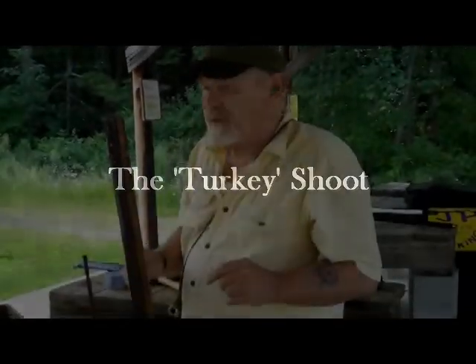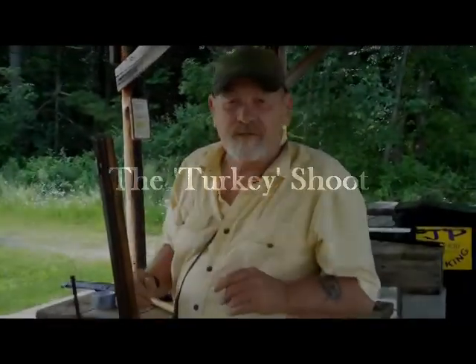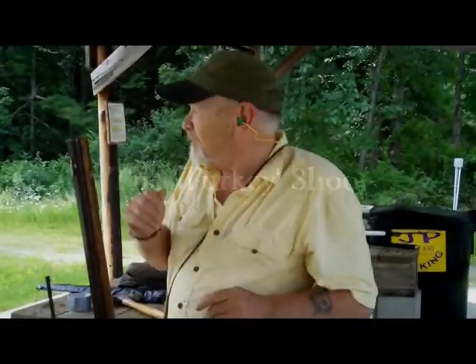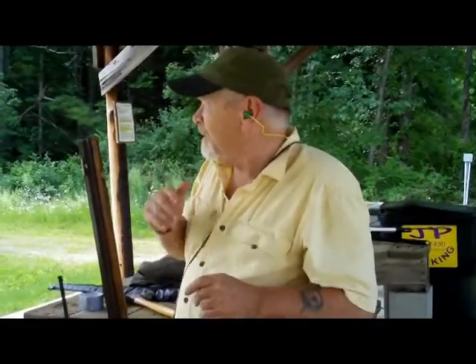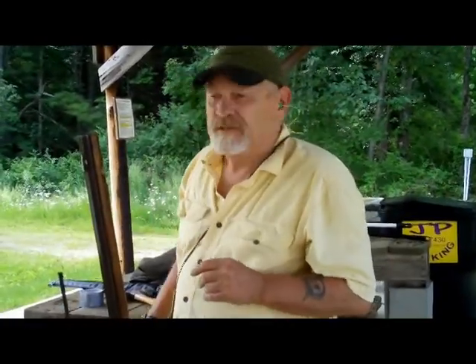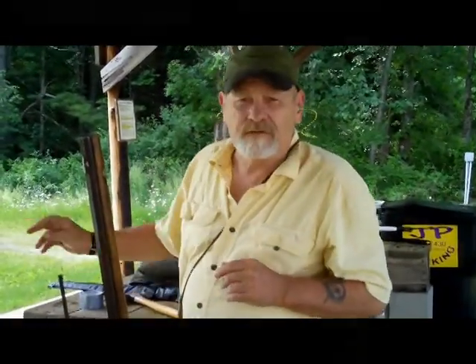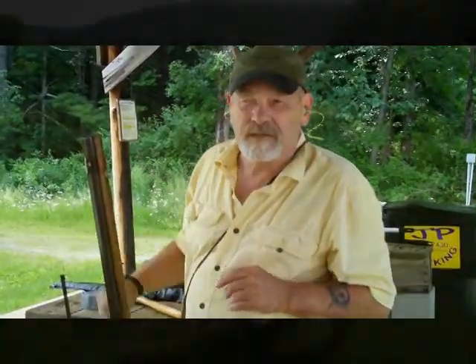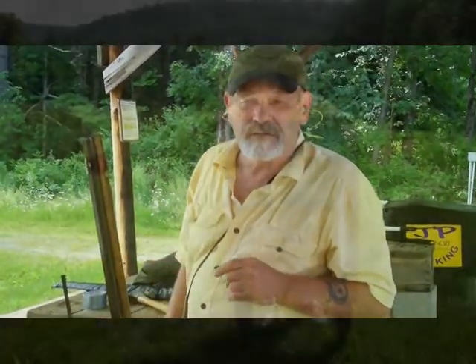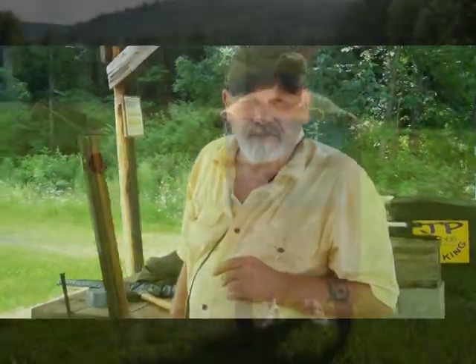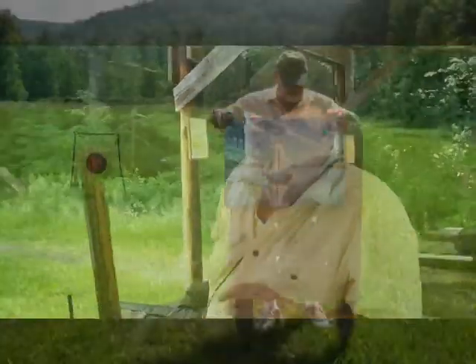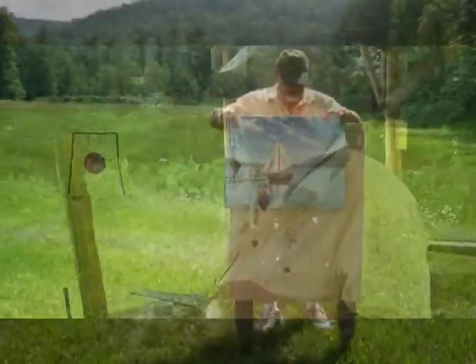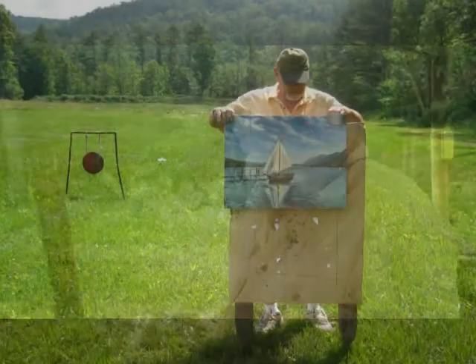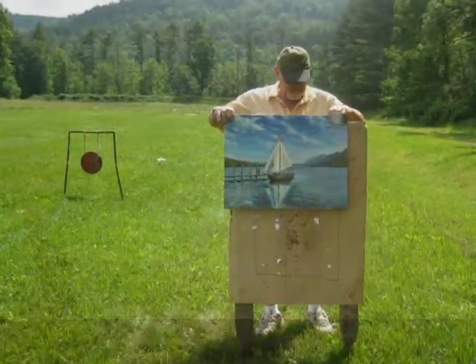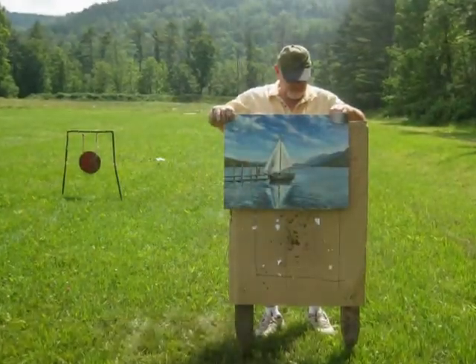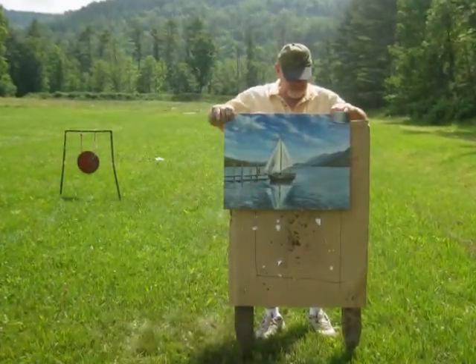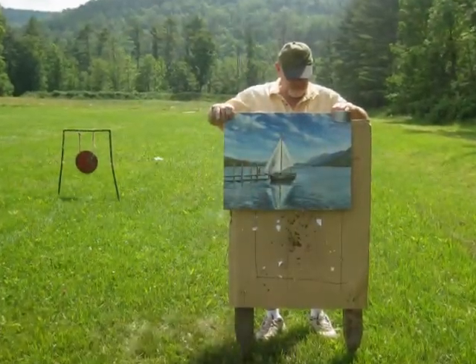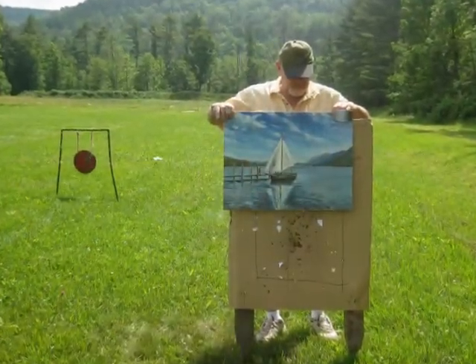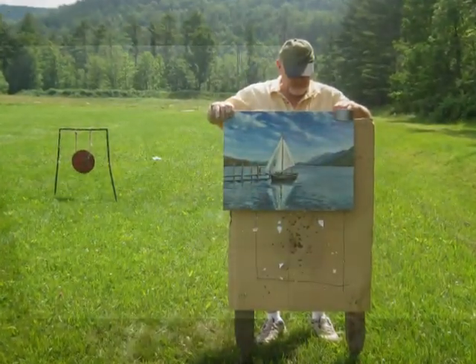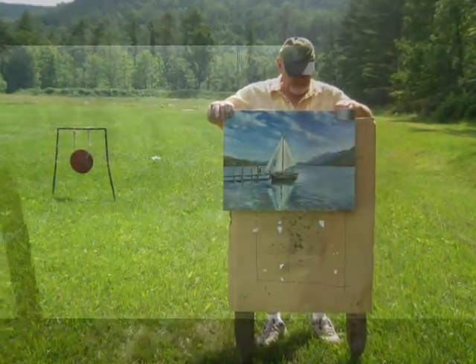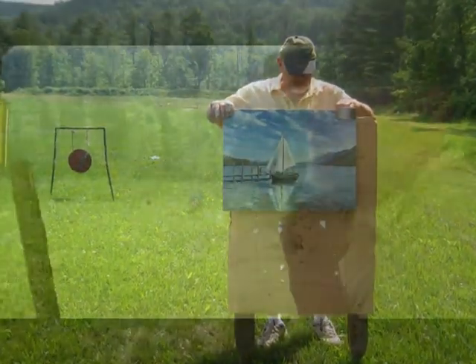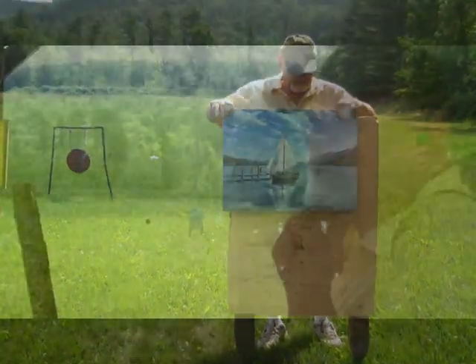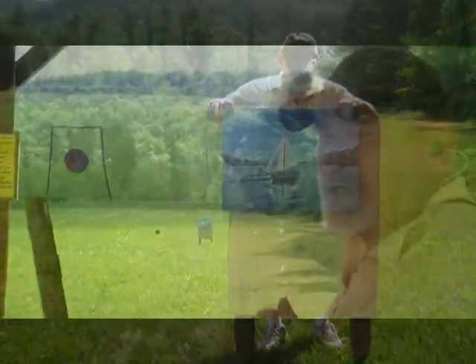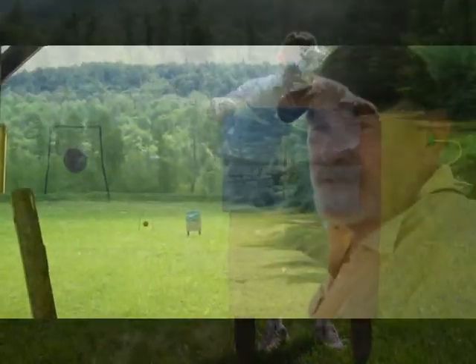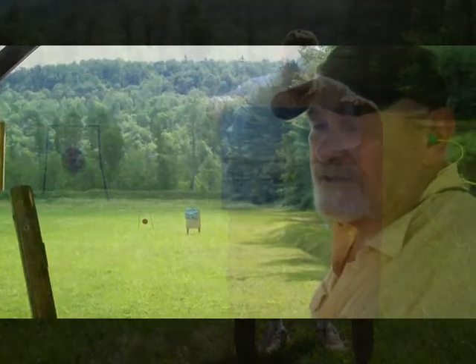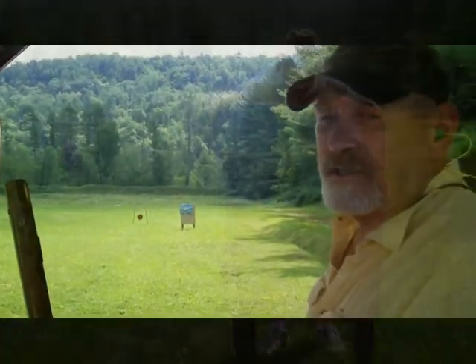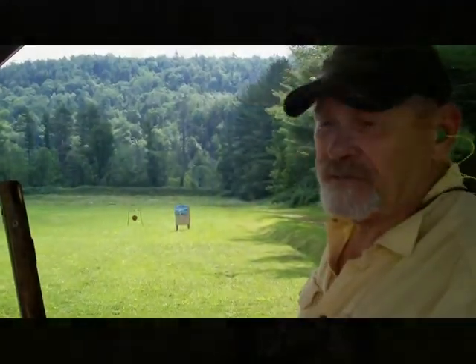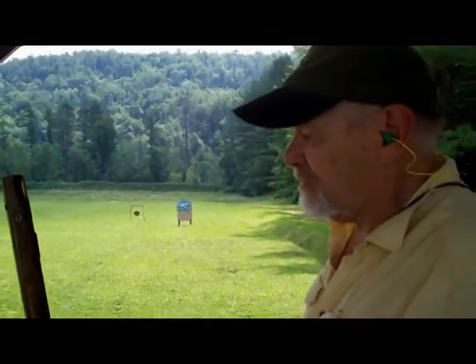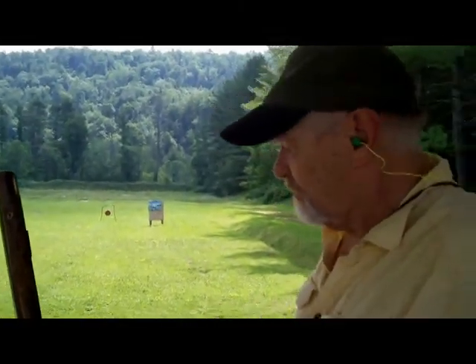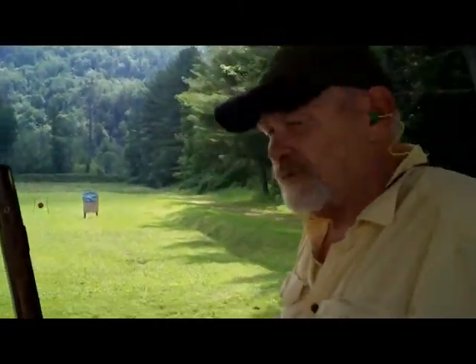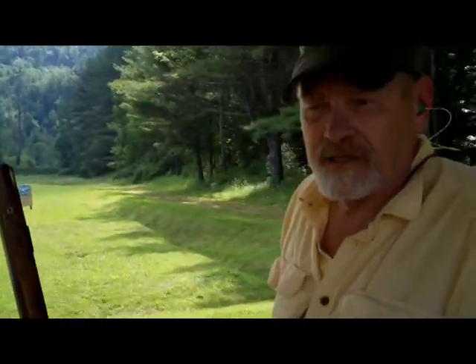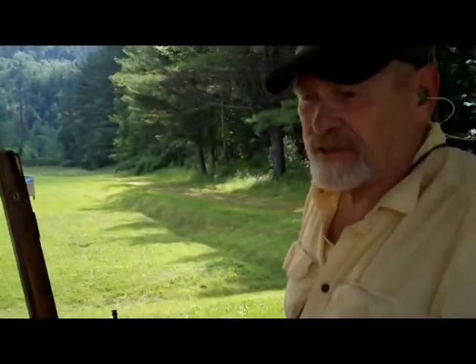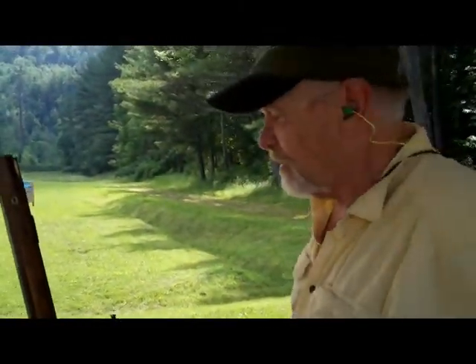Okay, we're at the range. I have a piece of art that's crummy that I want to dispose of, but not just by tossing it out. It should be shot. It's an 18th century scene, so we'll shoot it with an 18th century weapon.